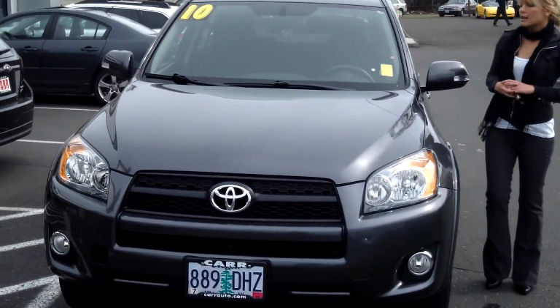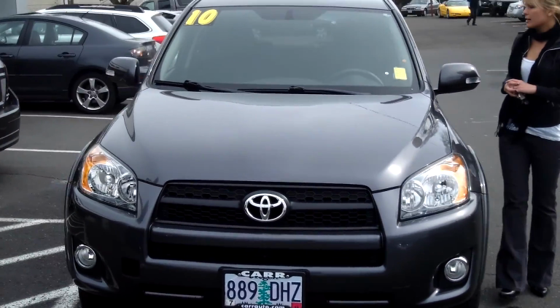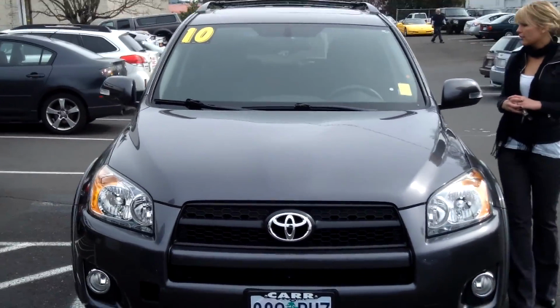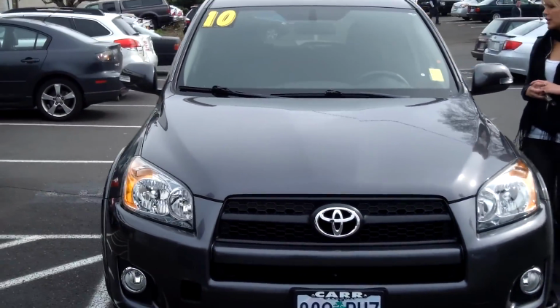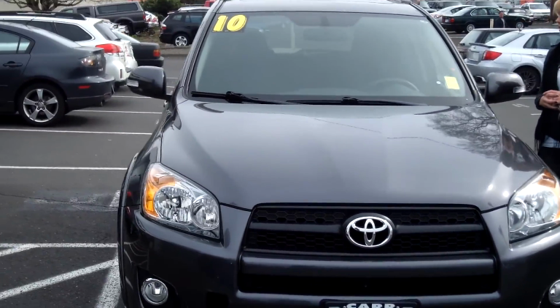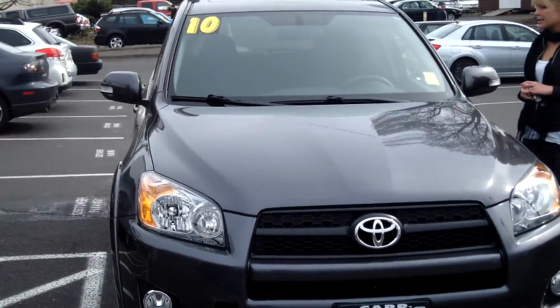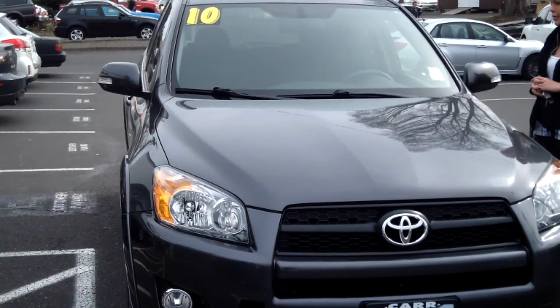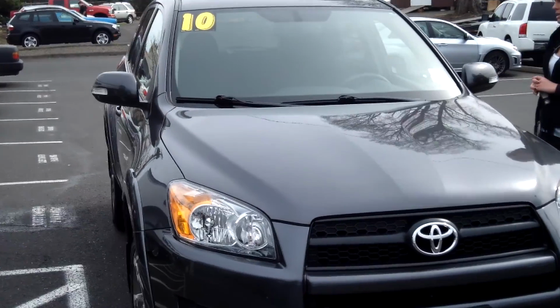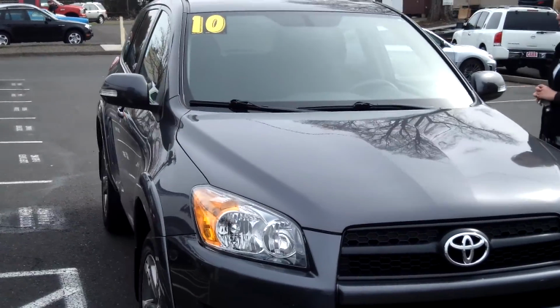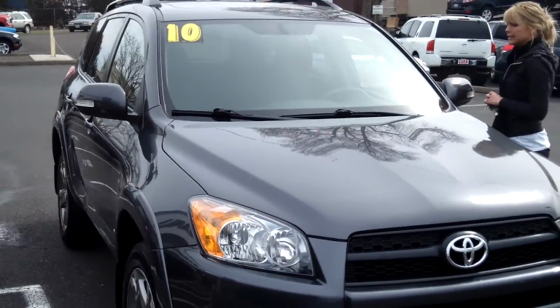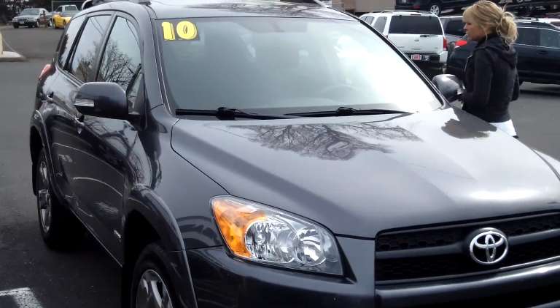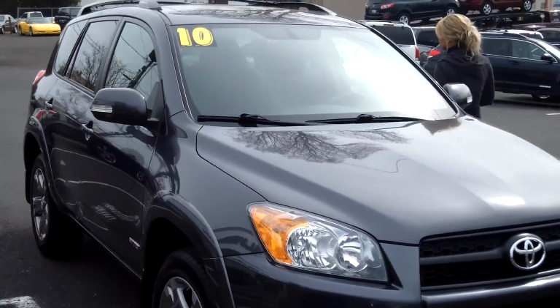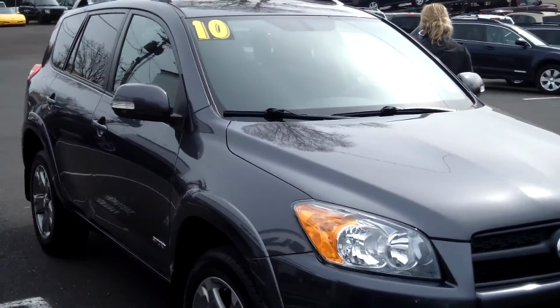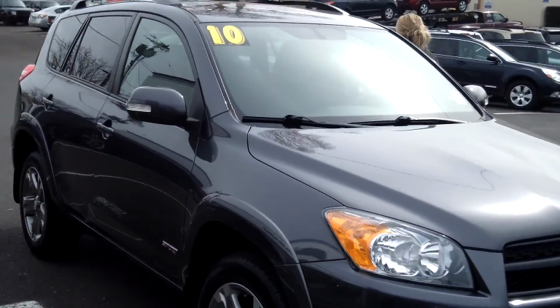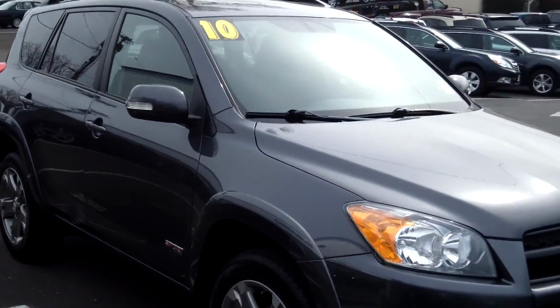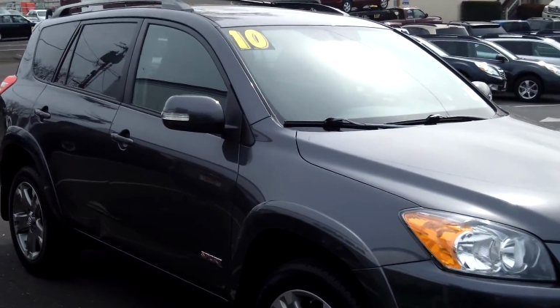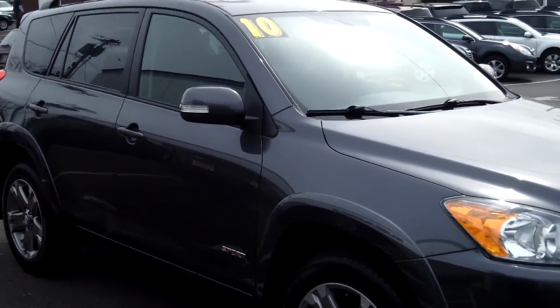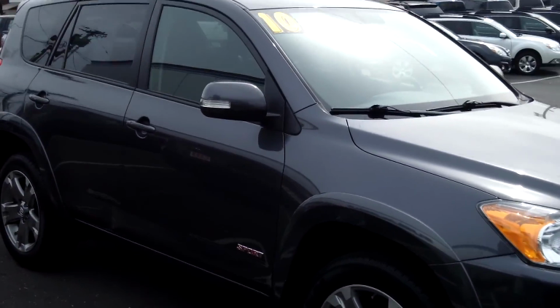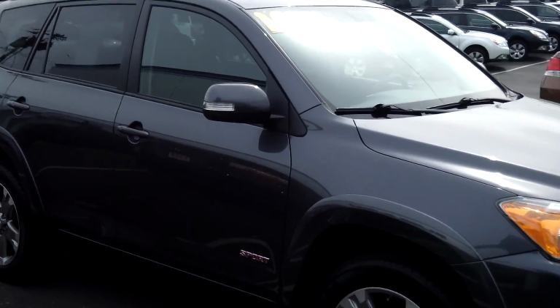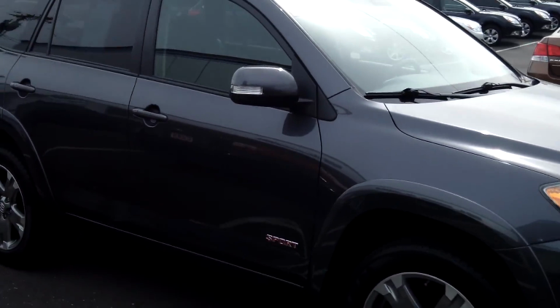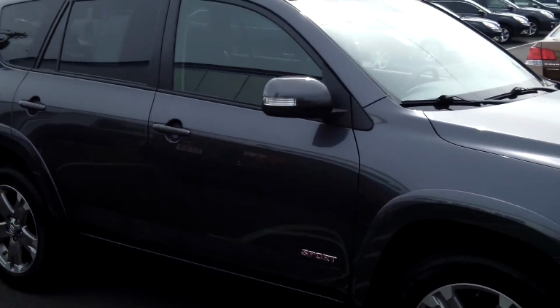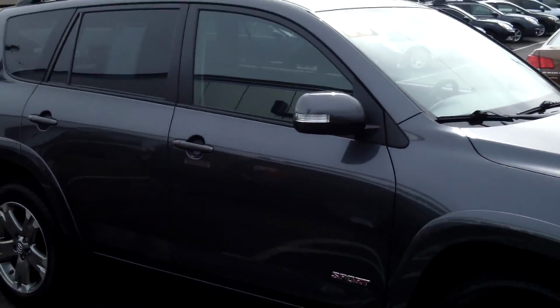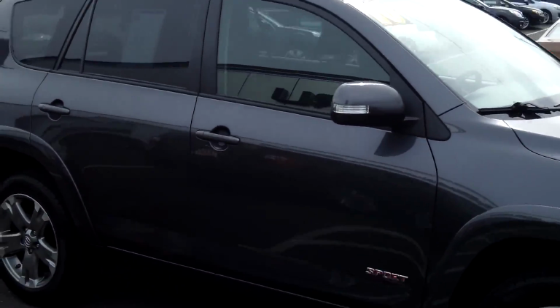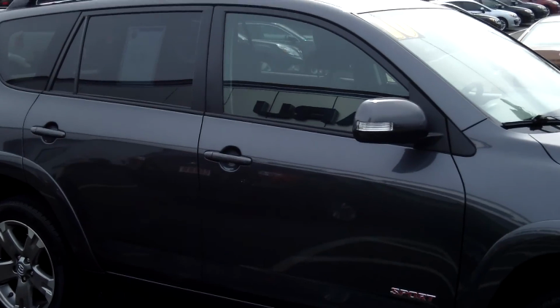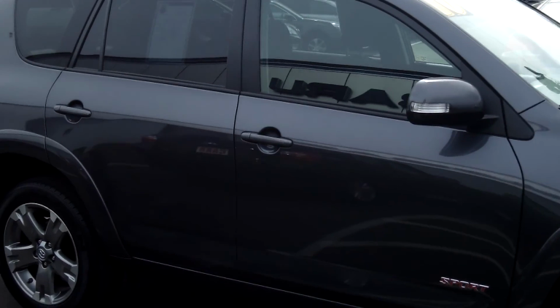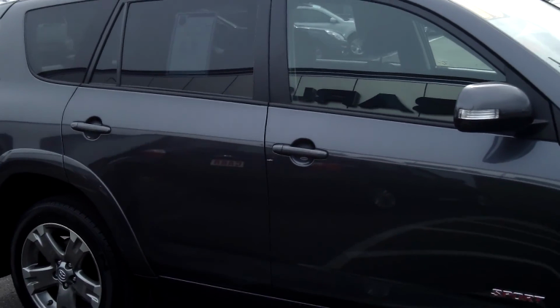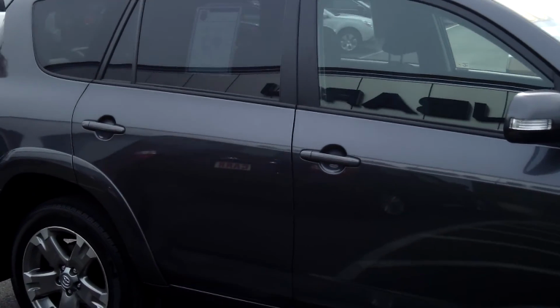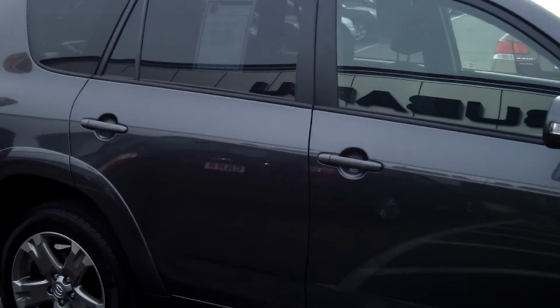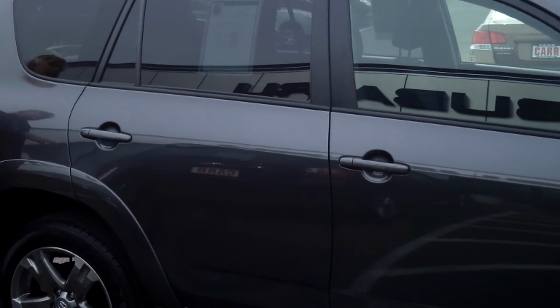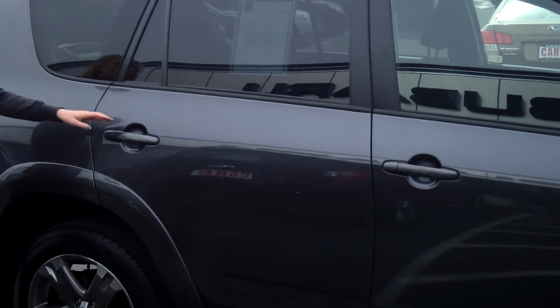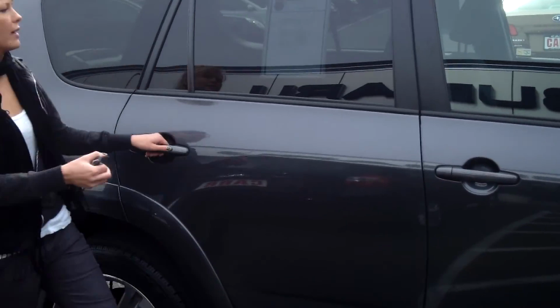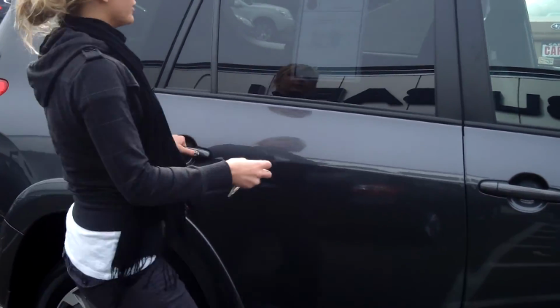The stock number for this vehicle is S130934A. This is the Sport Edition of the RAV4.